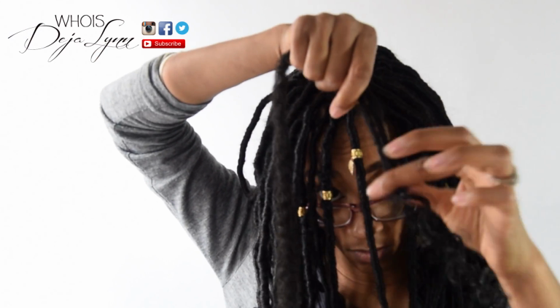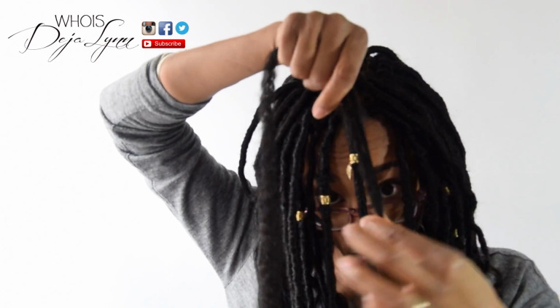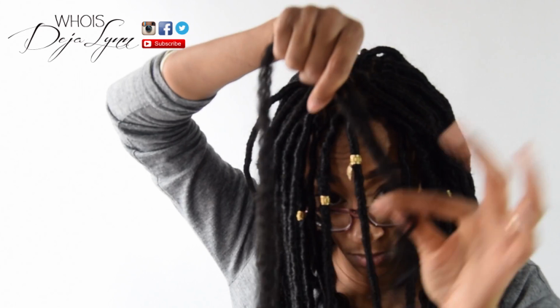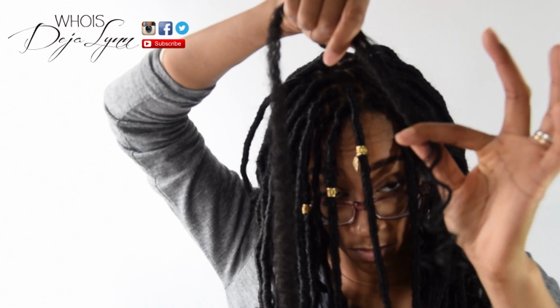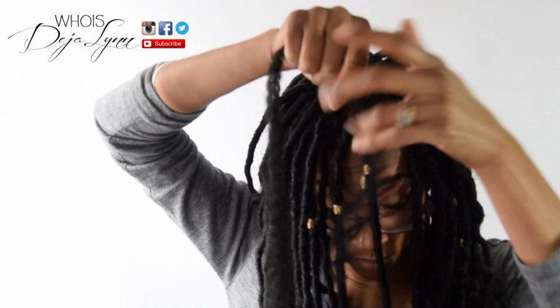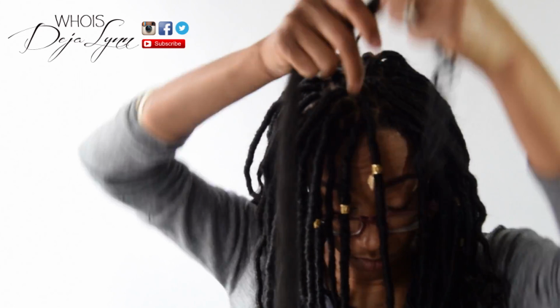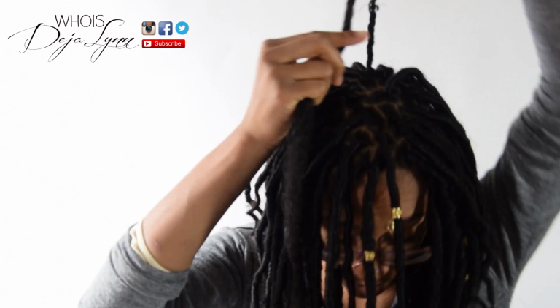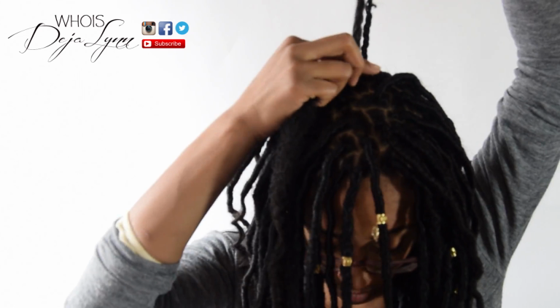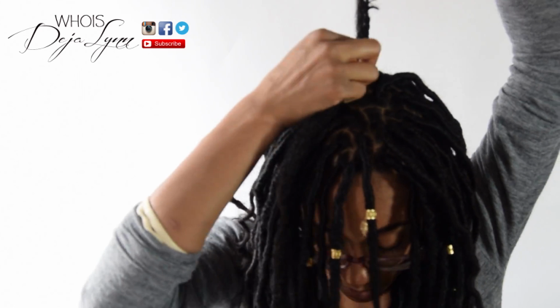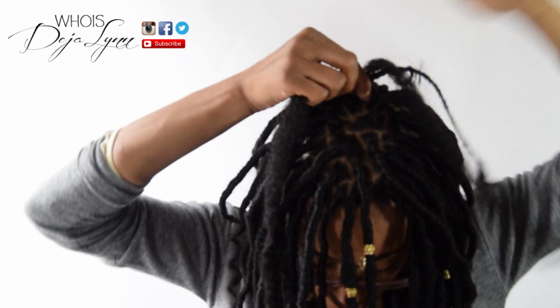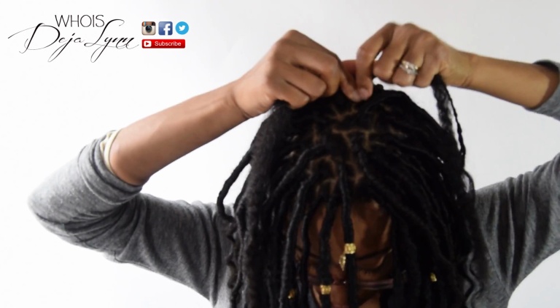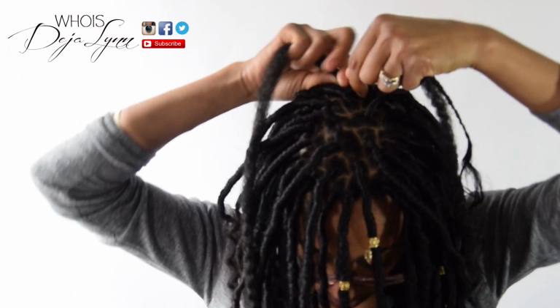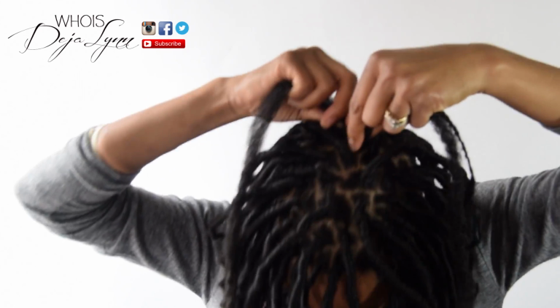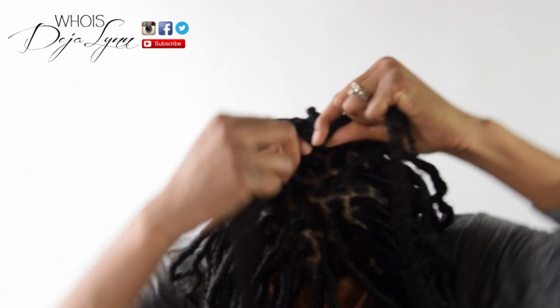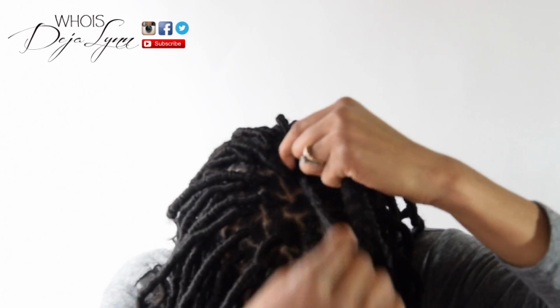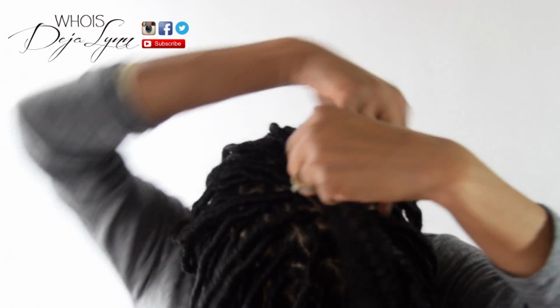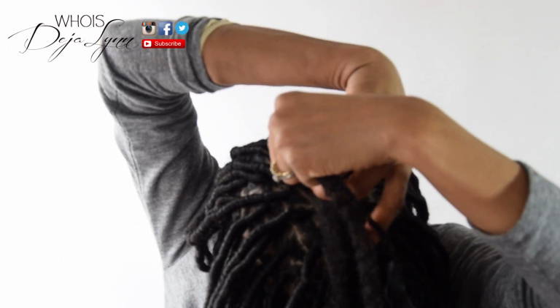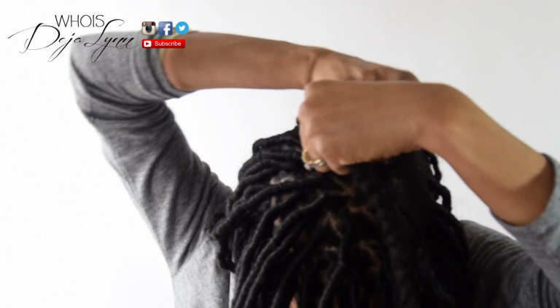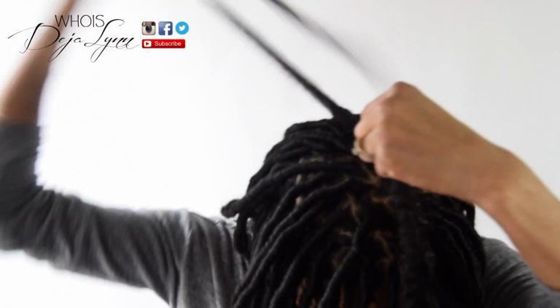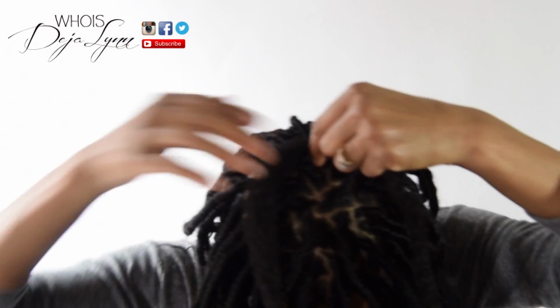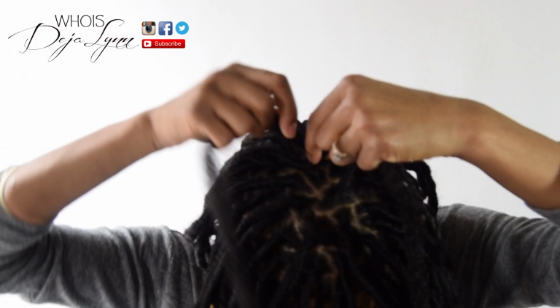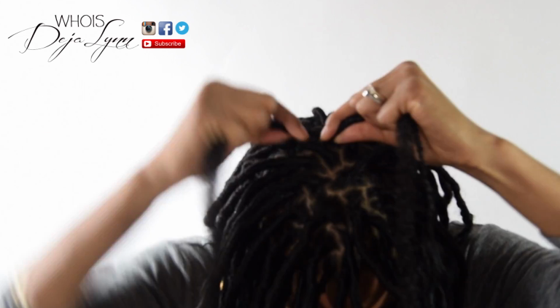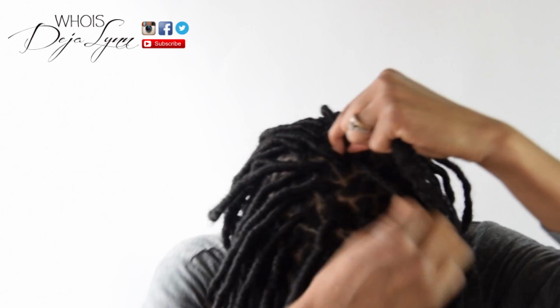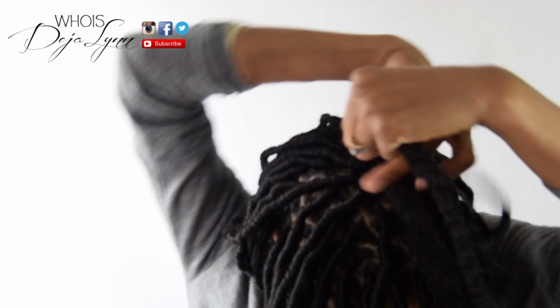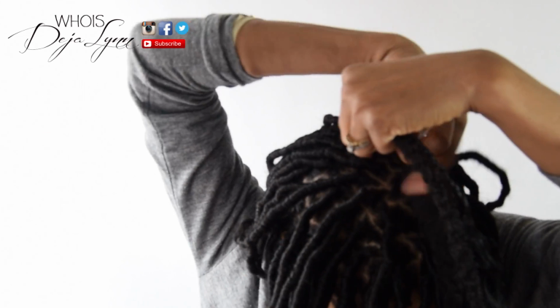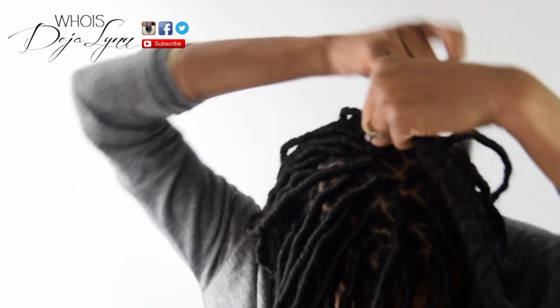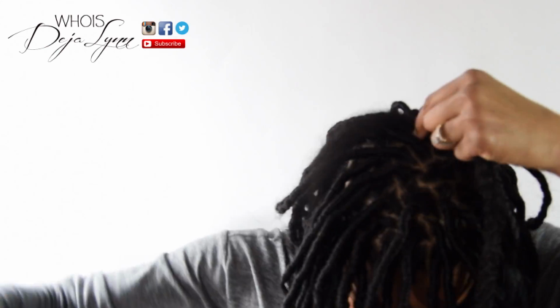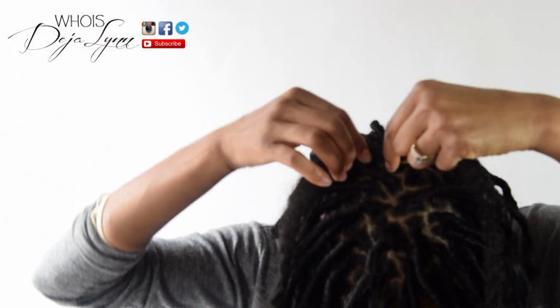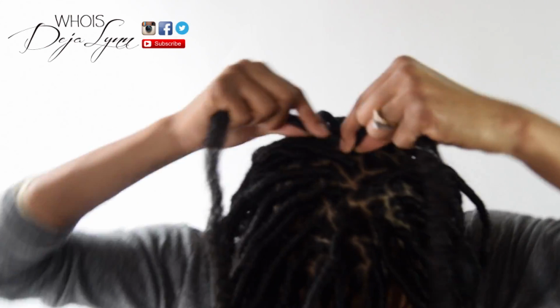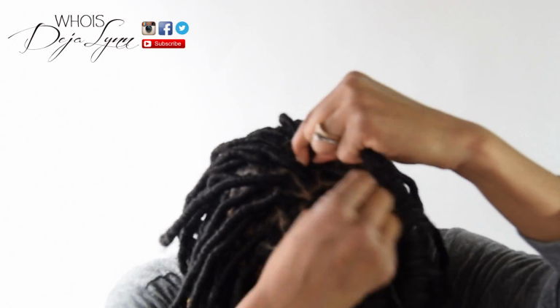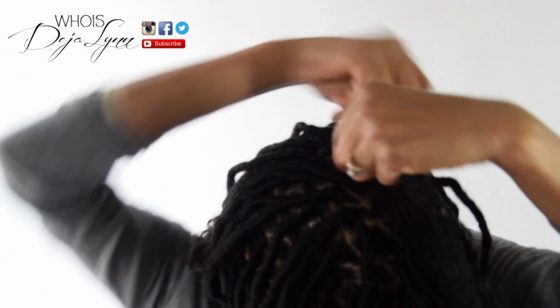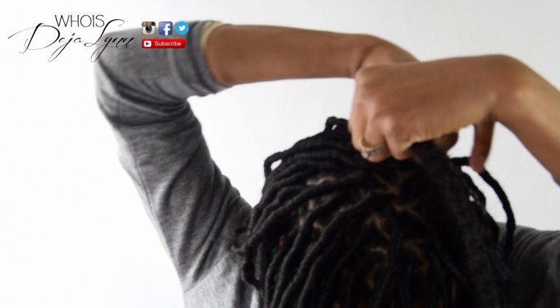Here I'm just measuring the Marley hair from the end to the top so that I still have hair left by the time I reach the bottom.